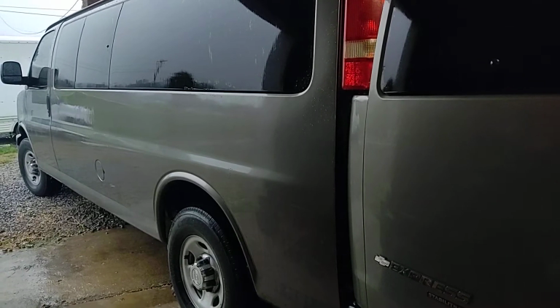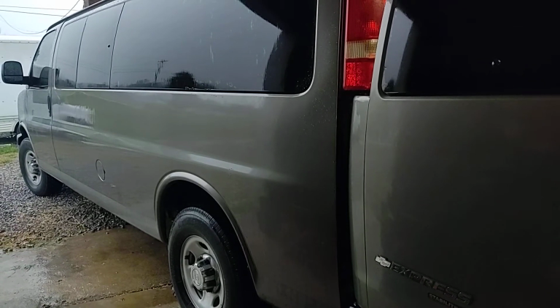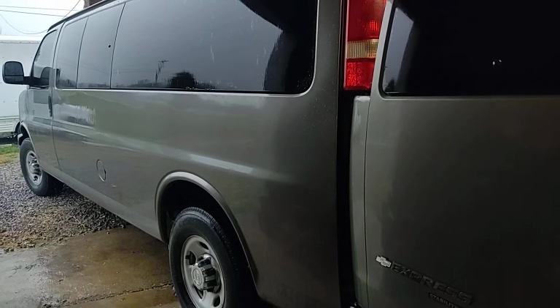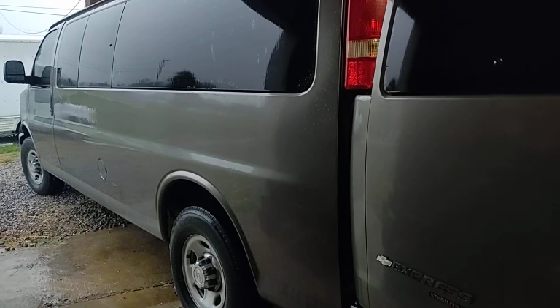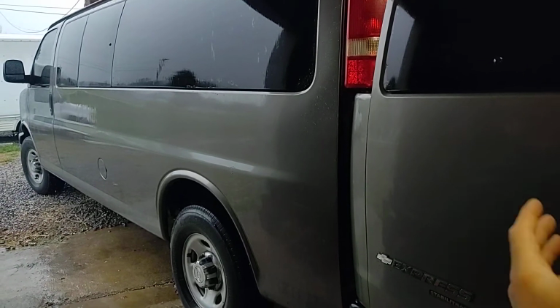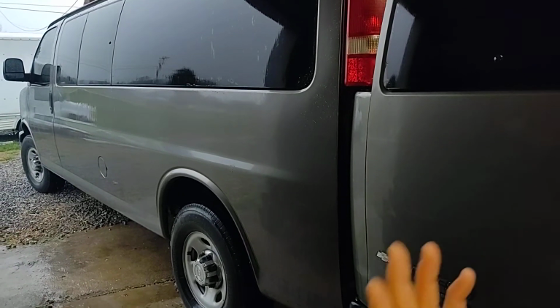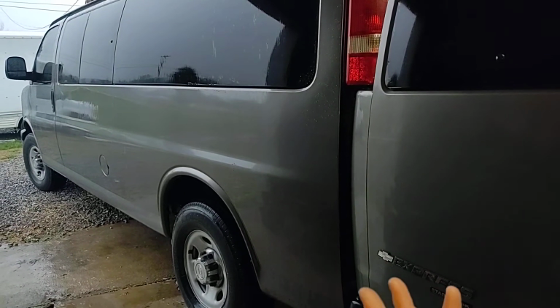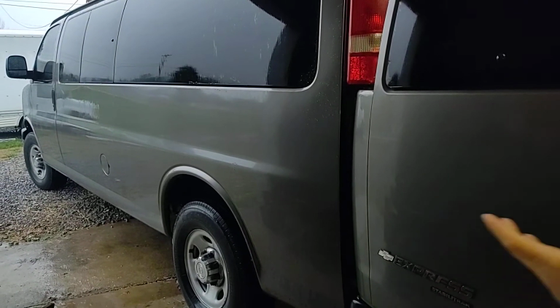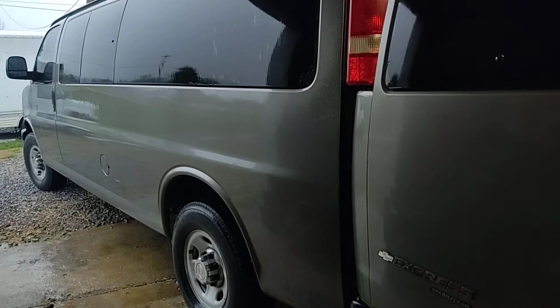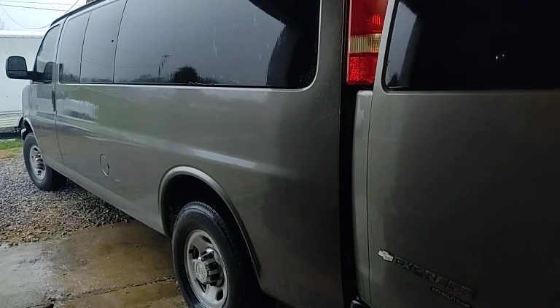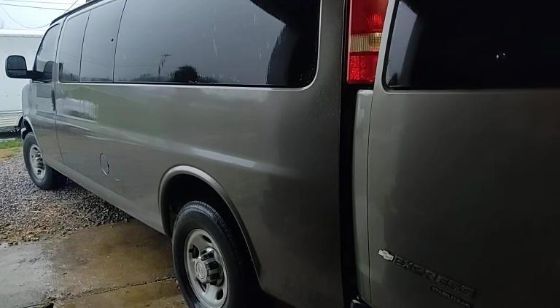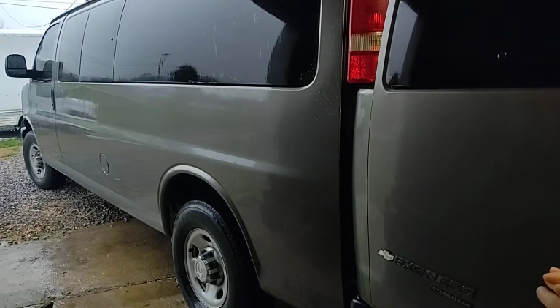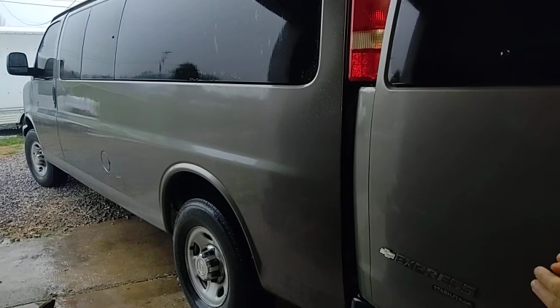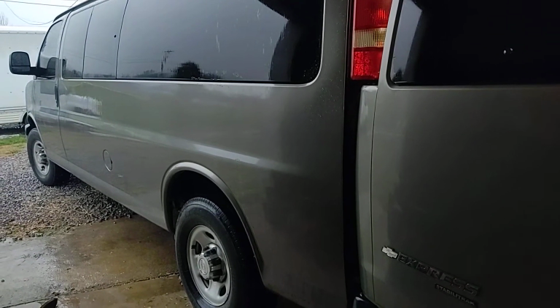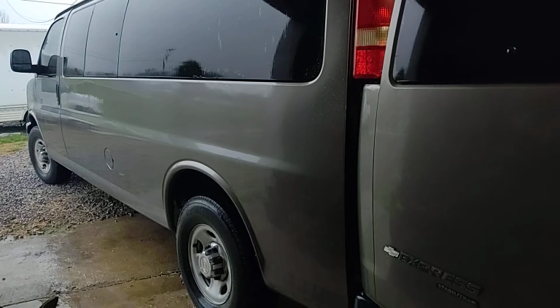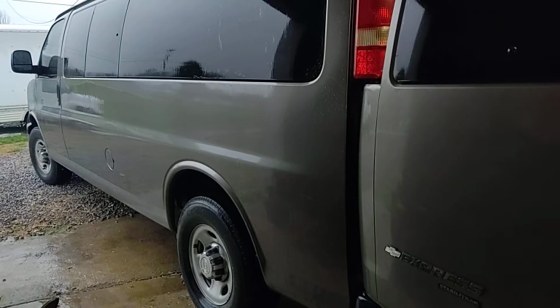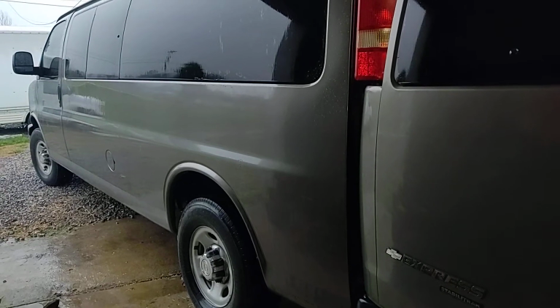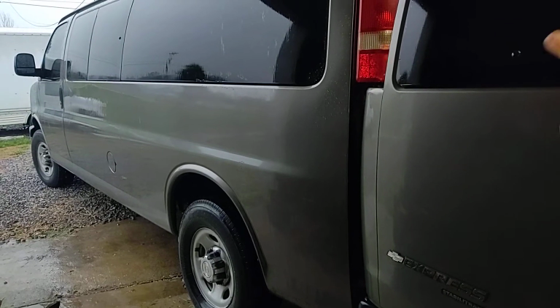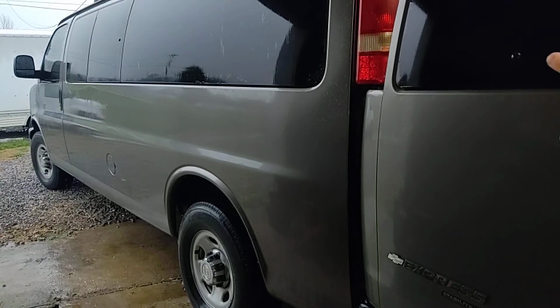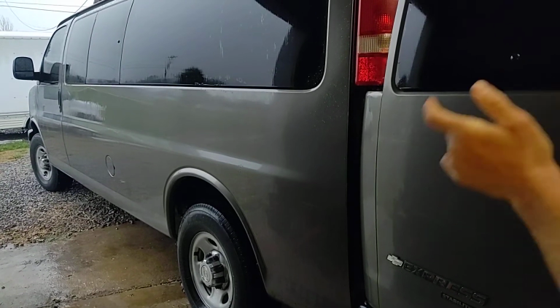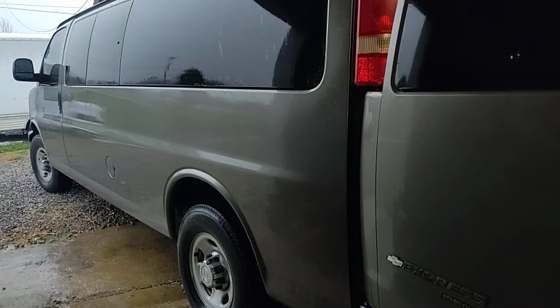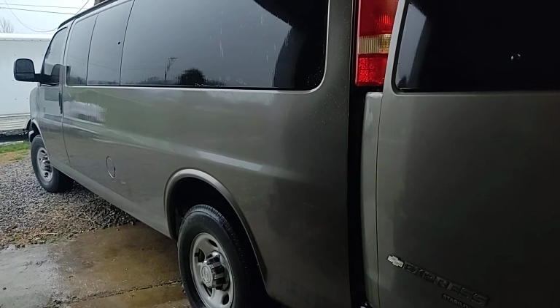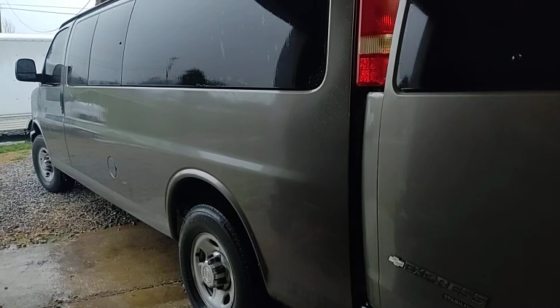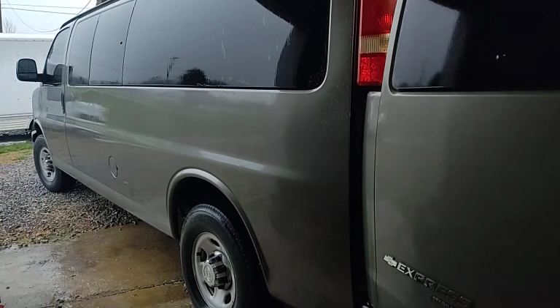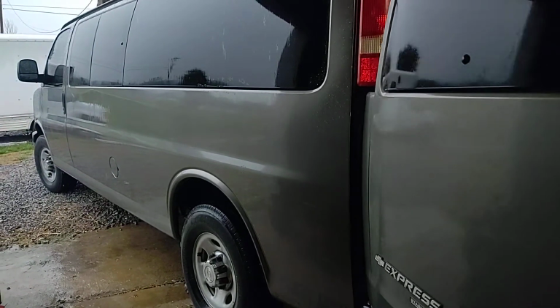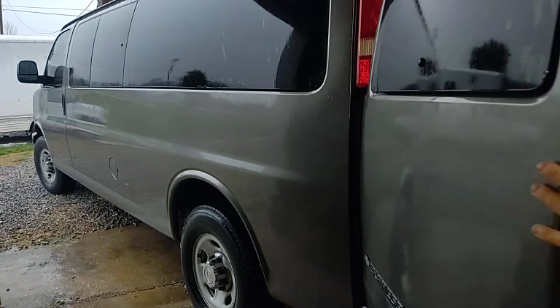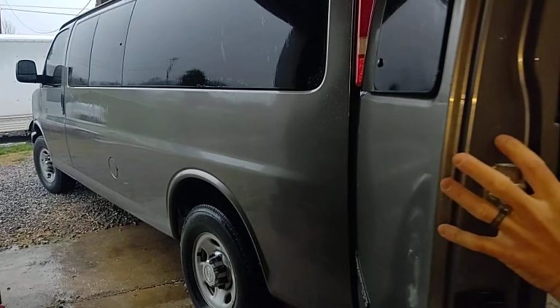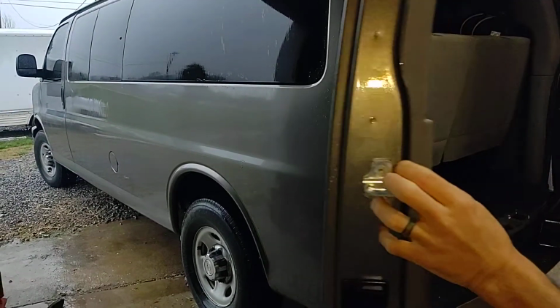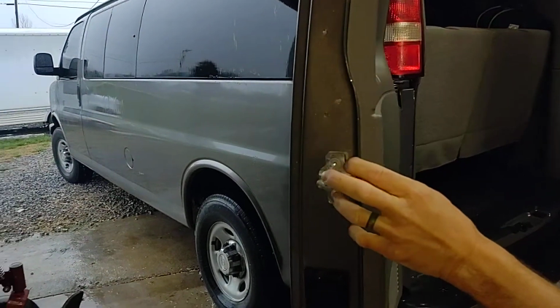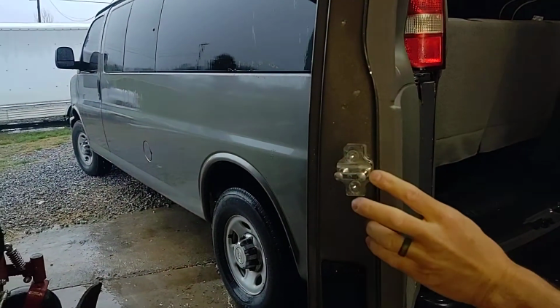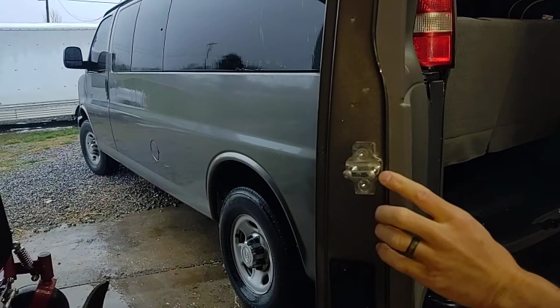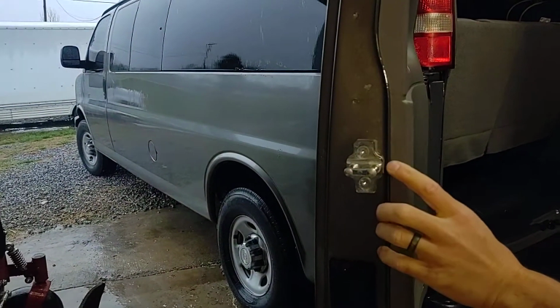This will work on a 1500 and a 2500 model as well, and I'm going to assume it worked for multiple years because they don't really change a whole lot on these Chevy Express vans. It's a rainy day, so let's get back here in the back of the van, stay dry in the garage, and get this seat out.